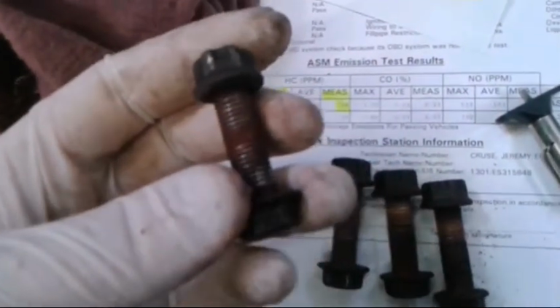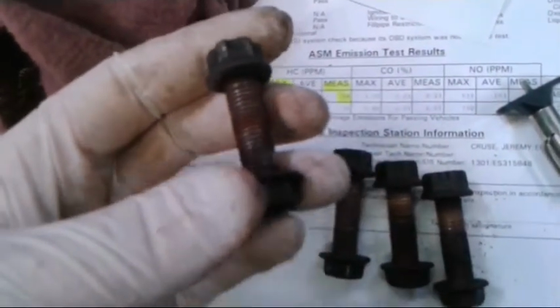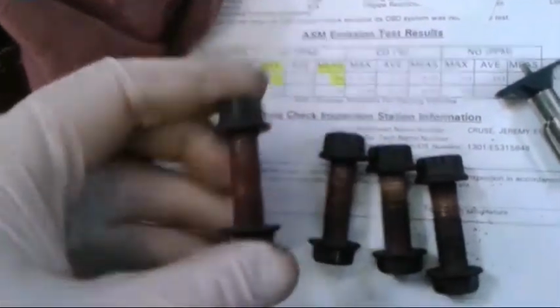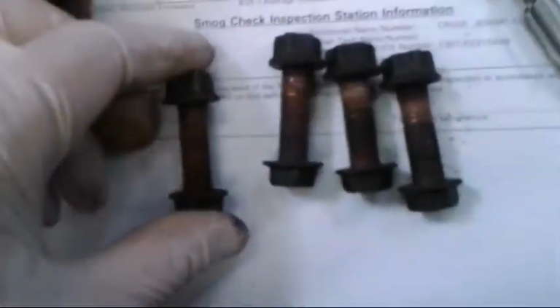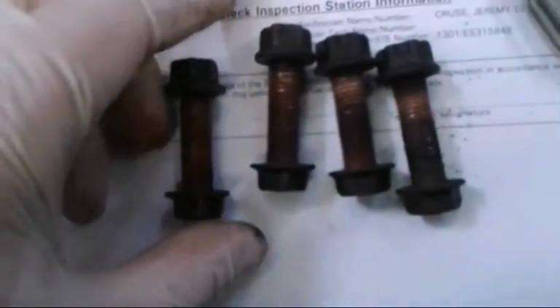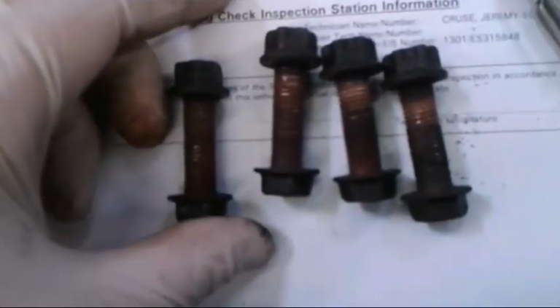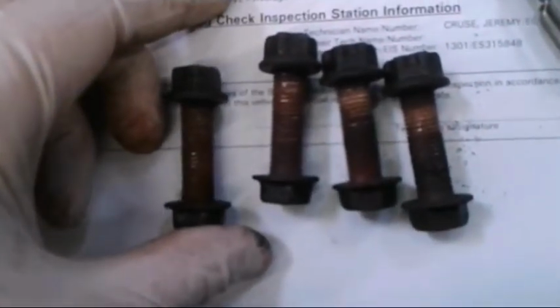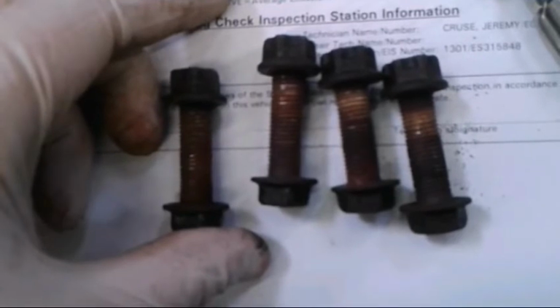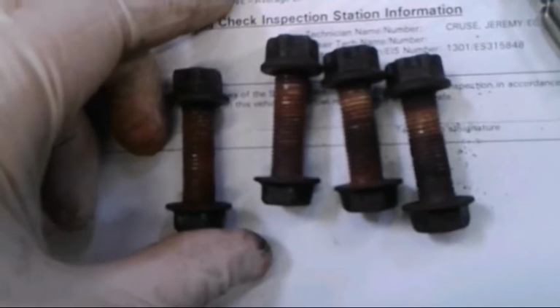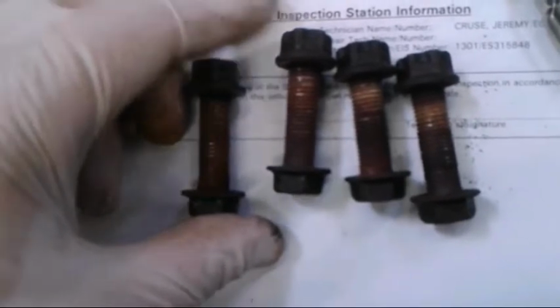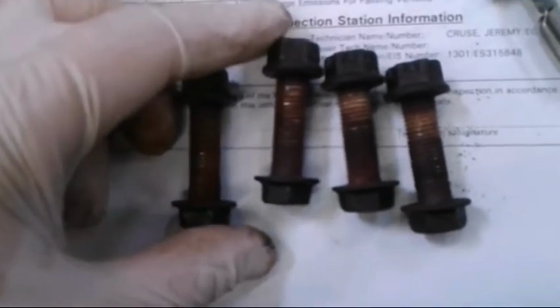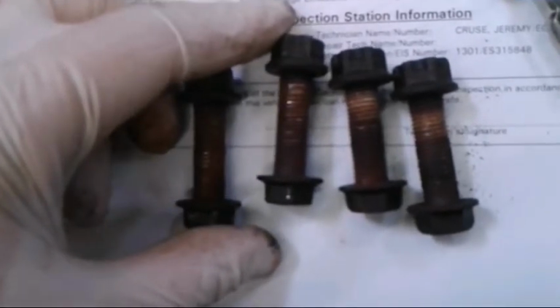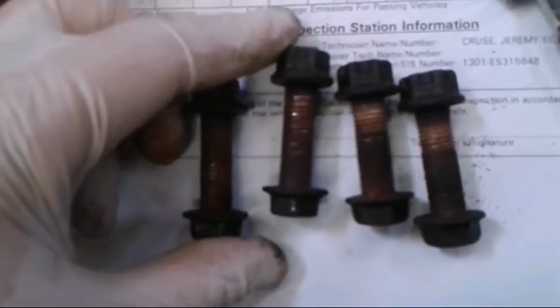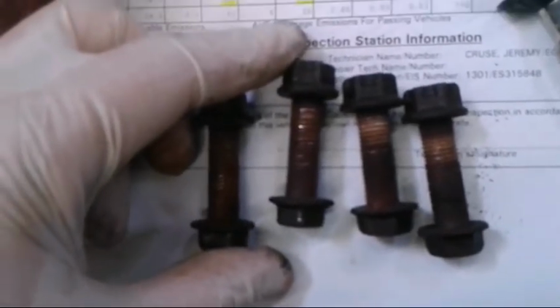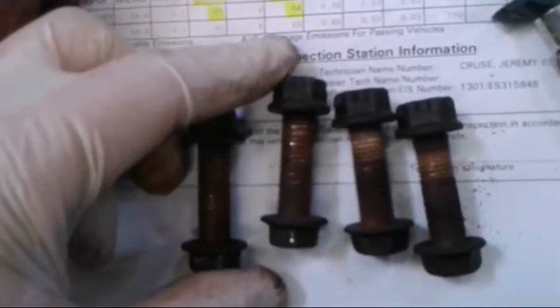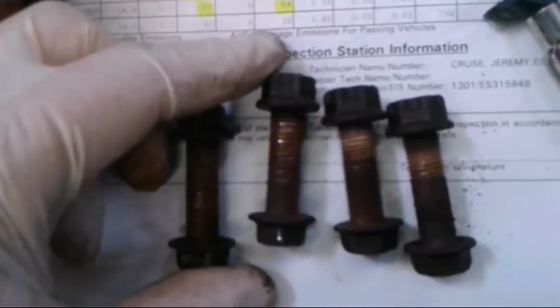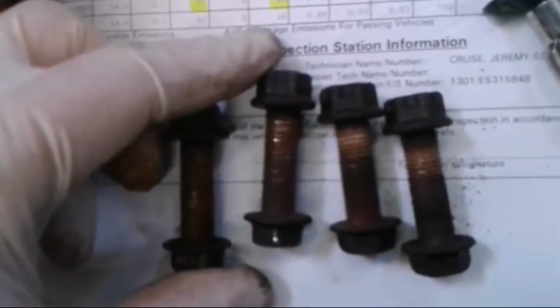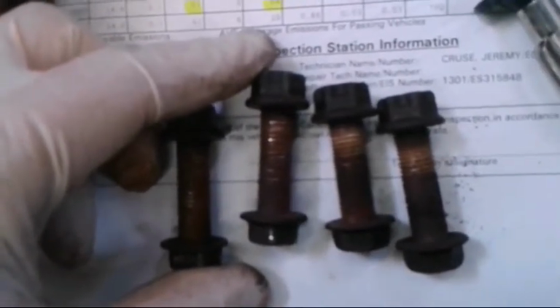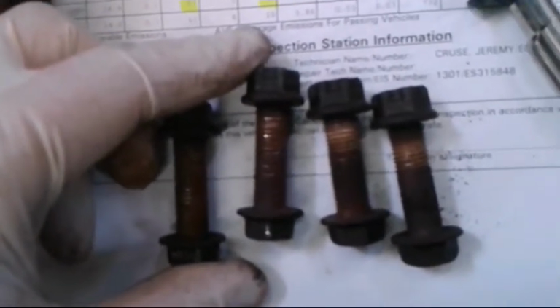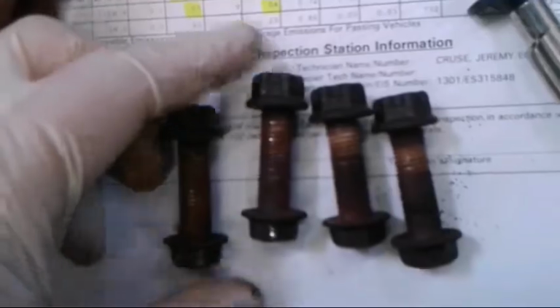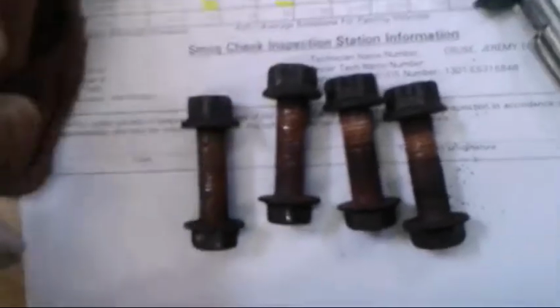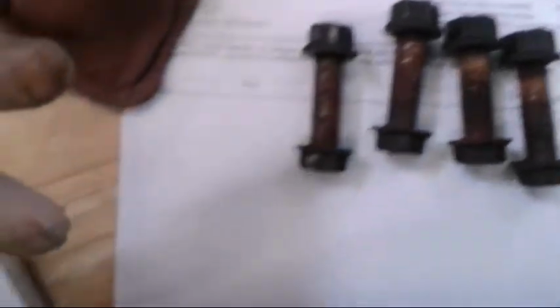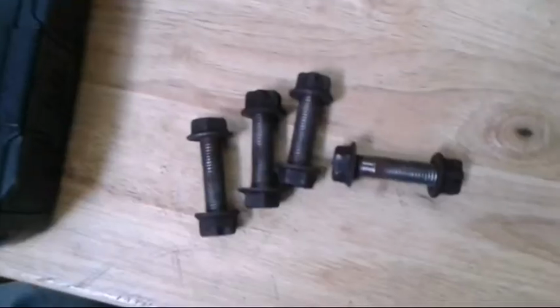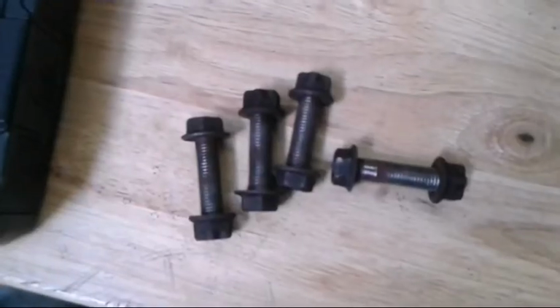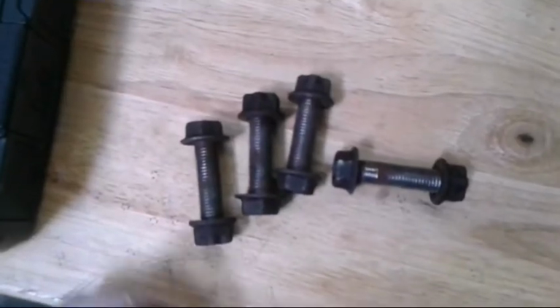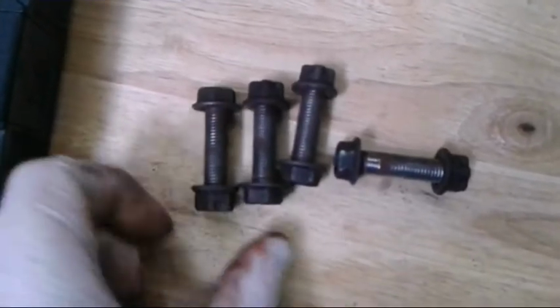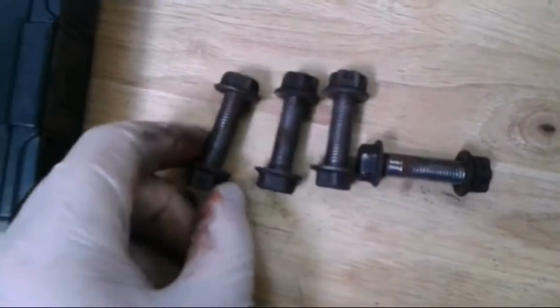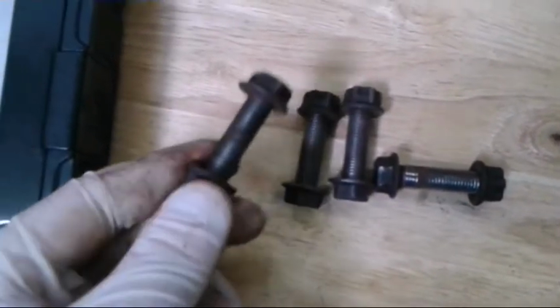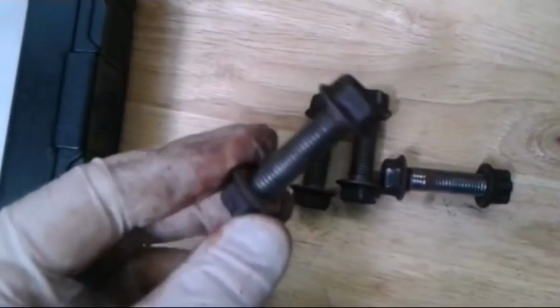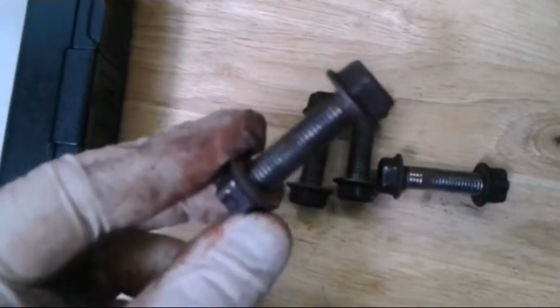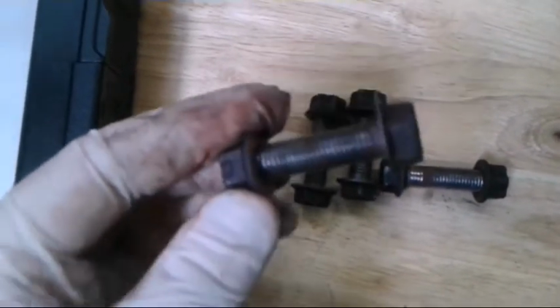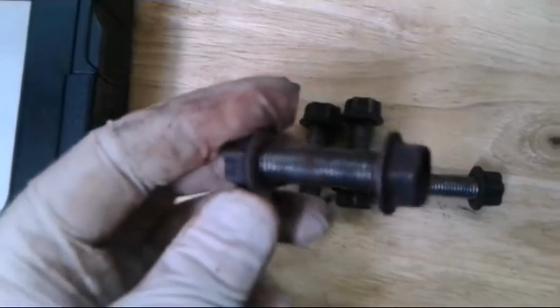Here are my bolts — very rusty, kind of a pain coming out. I'm going to clean these up and definitely lube them up. Again, penetrant will make or break this job.